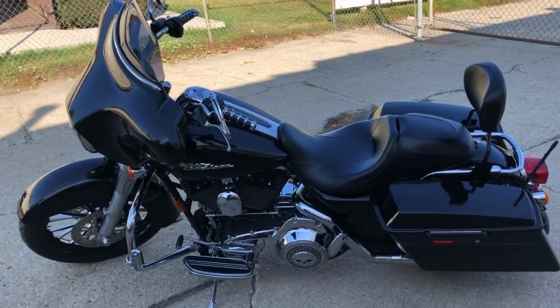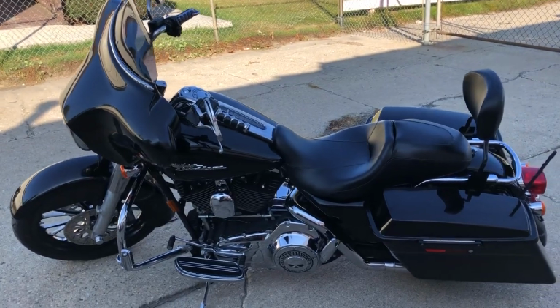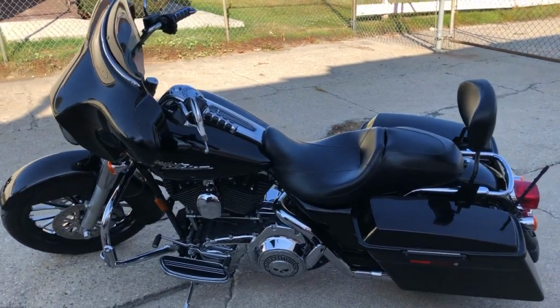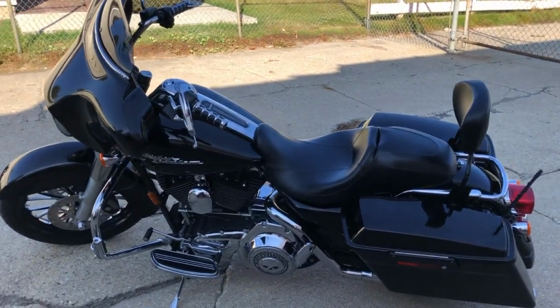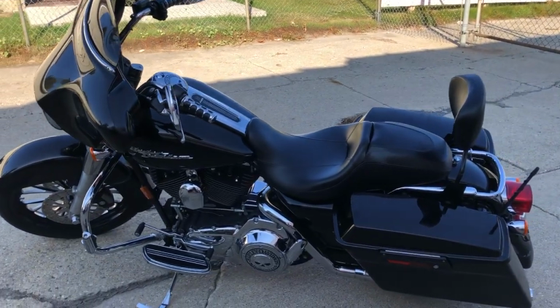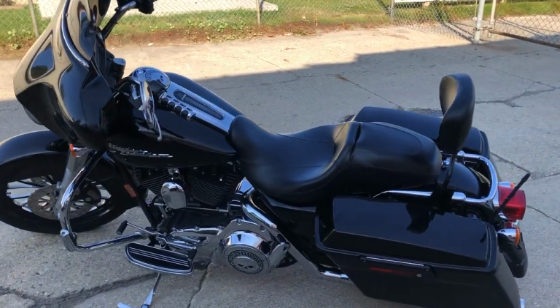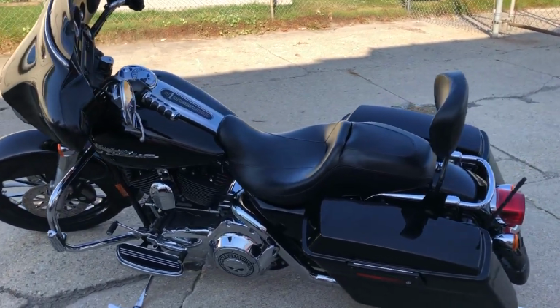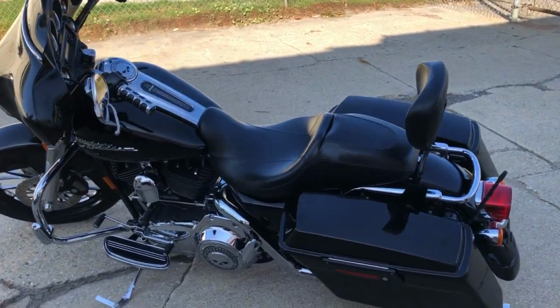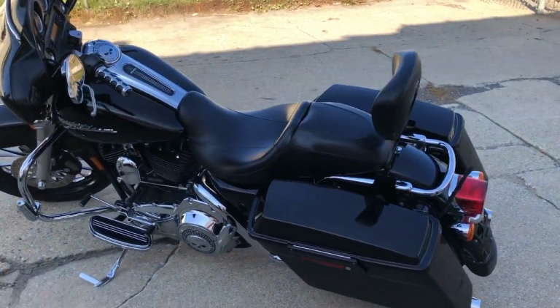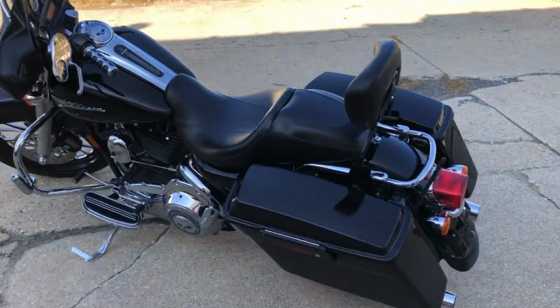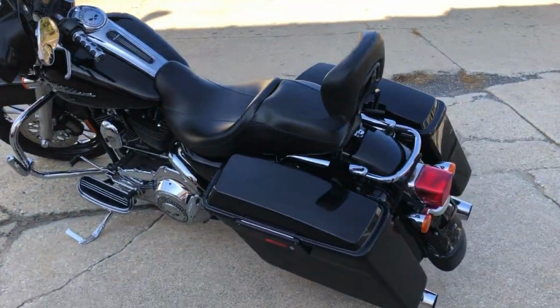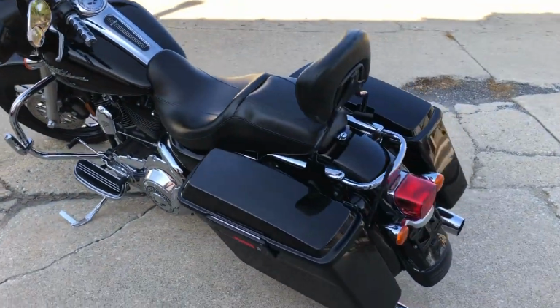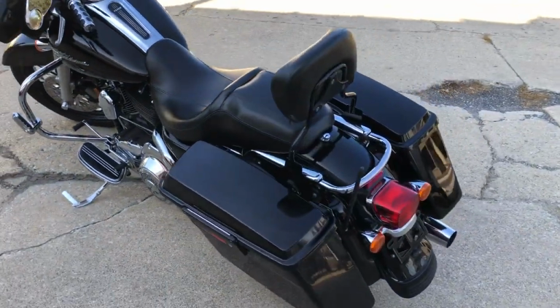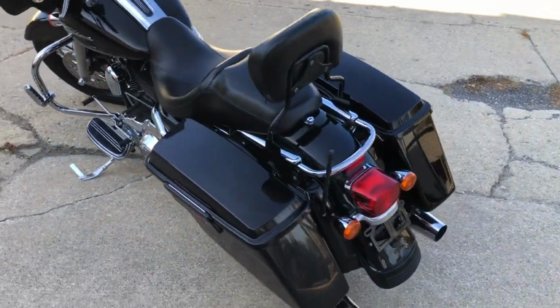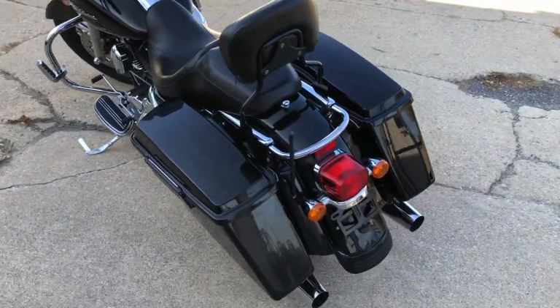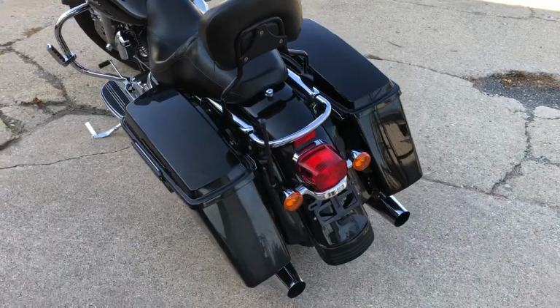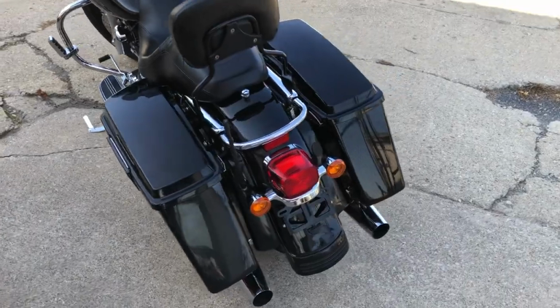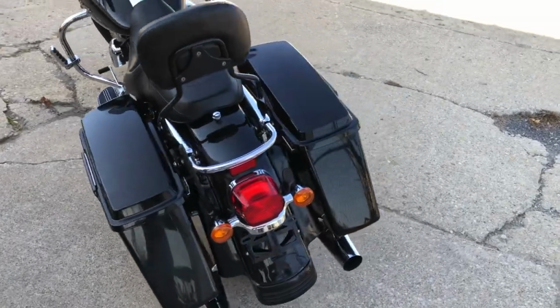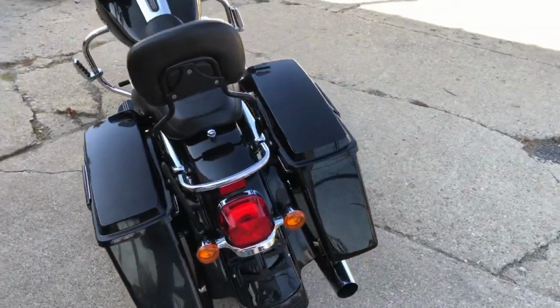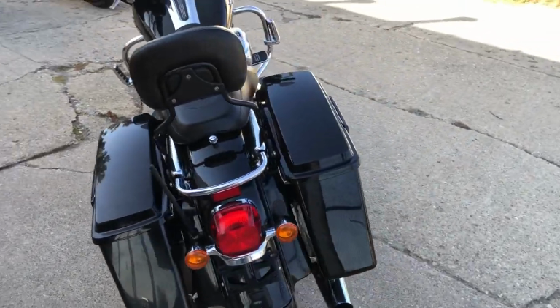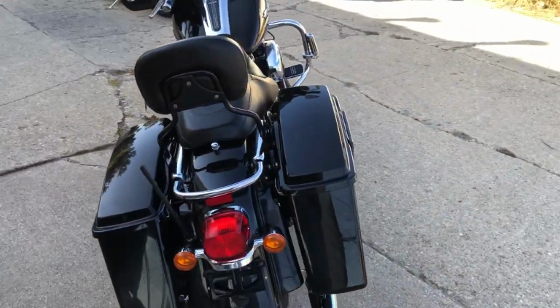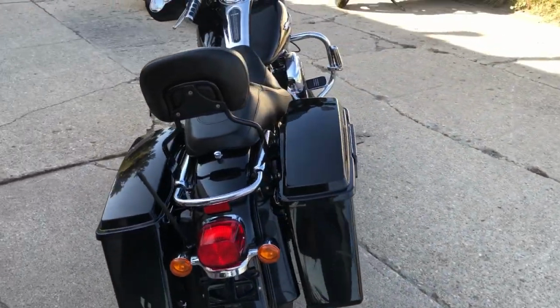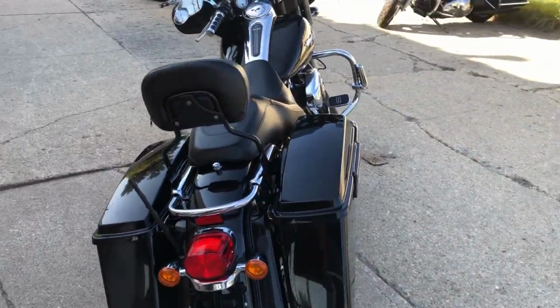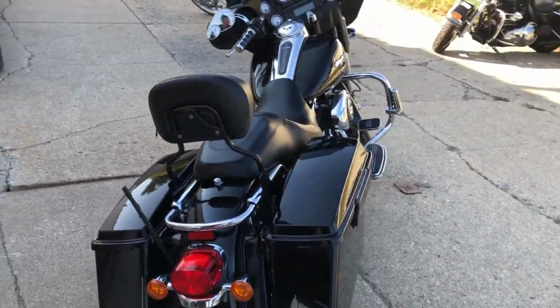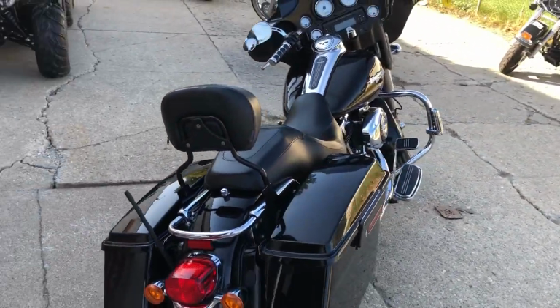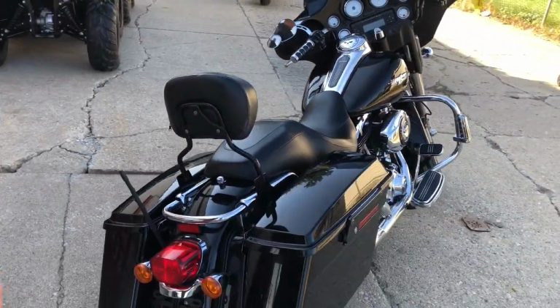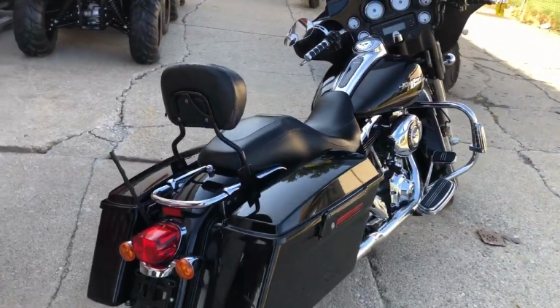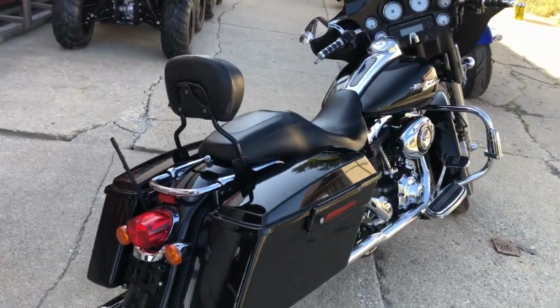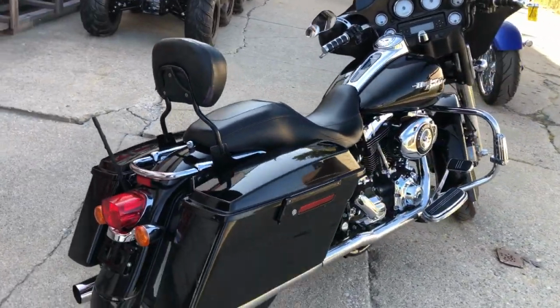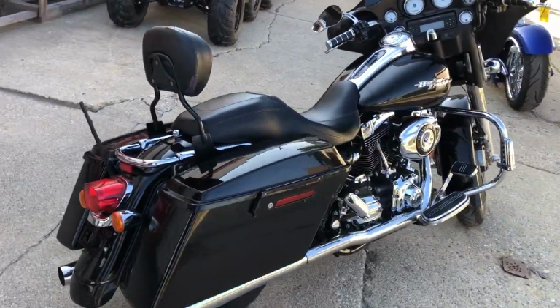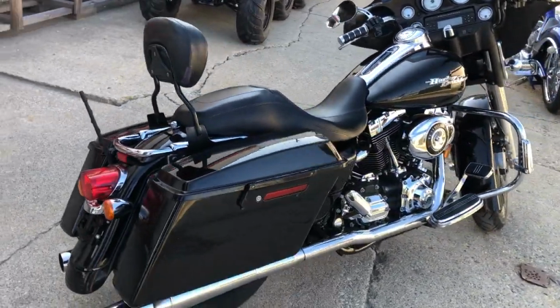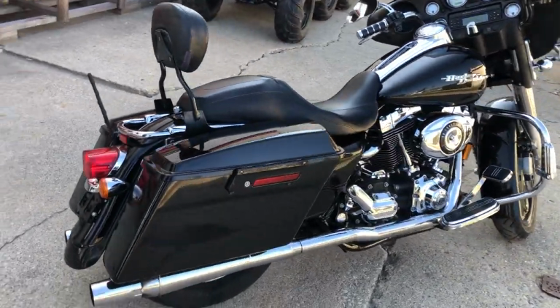Hey guys, ApprovalPowerSports.com here doing some videos on some stuff that just came in. Check this one out. It is a 2008 Street Glide. Your service has got 23,786 miles.